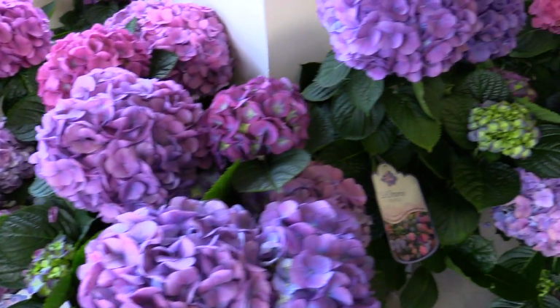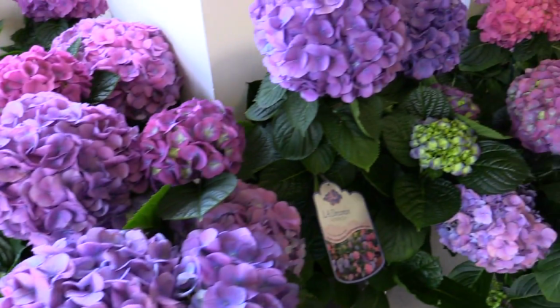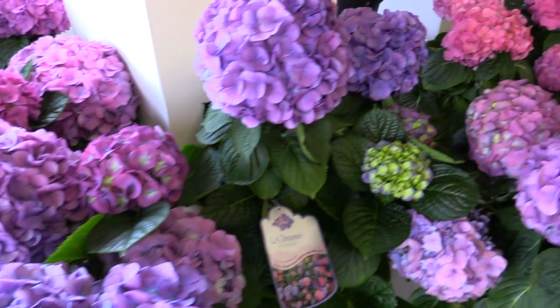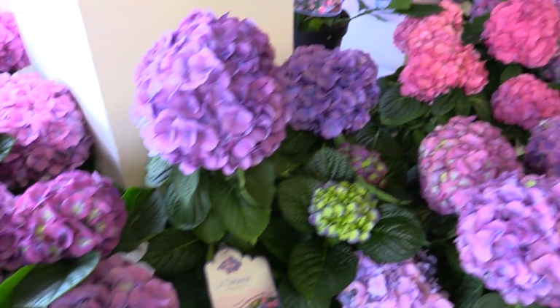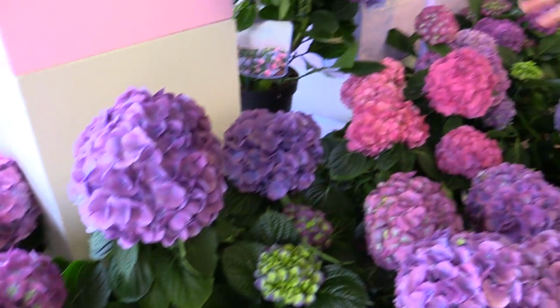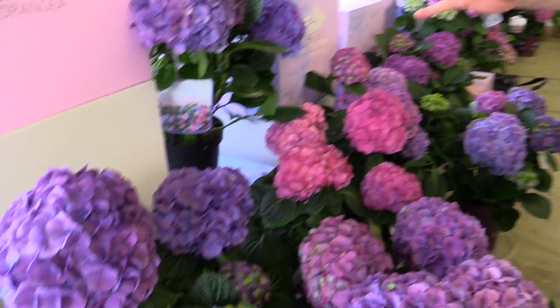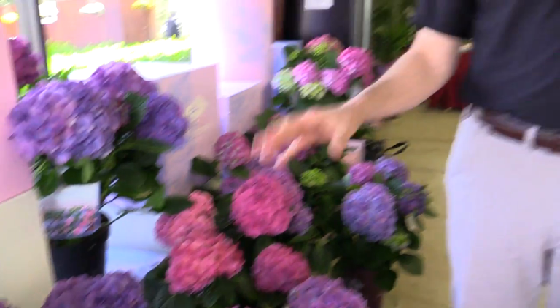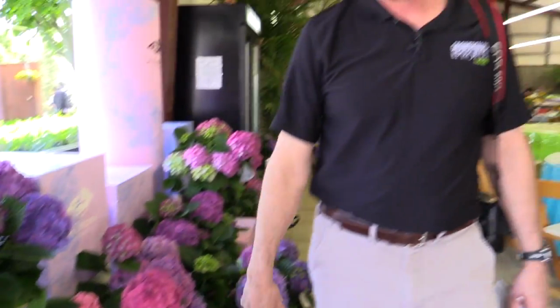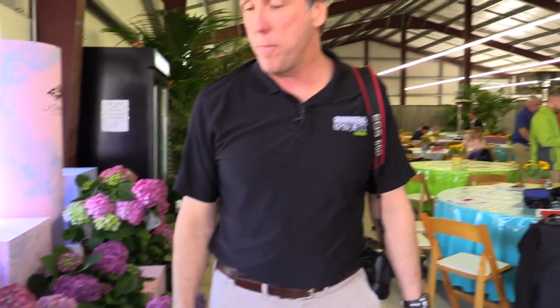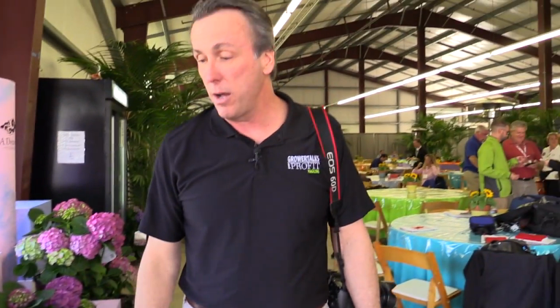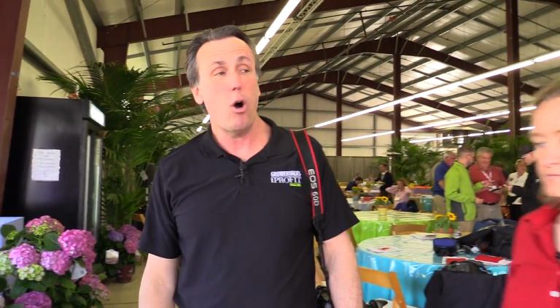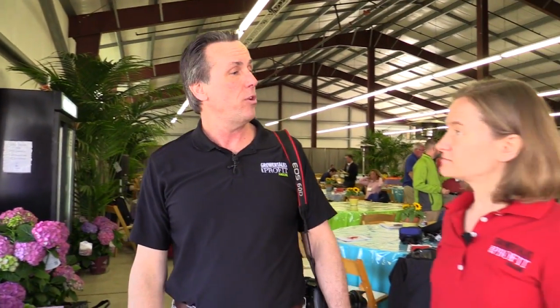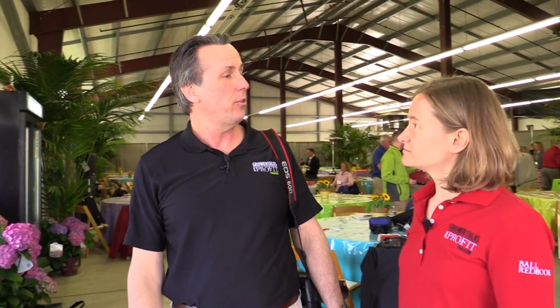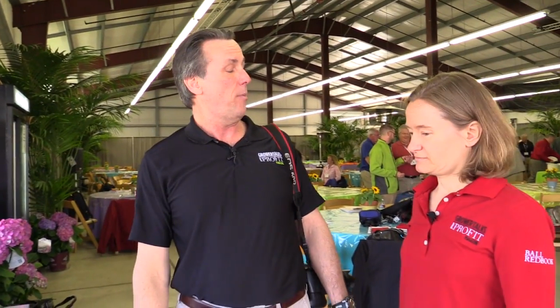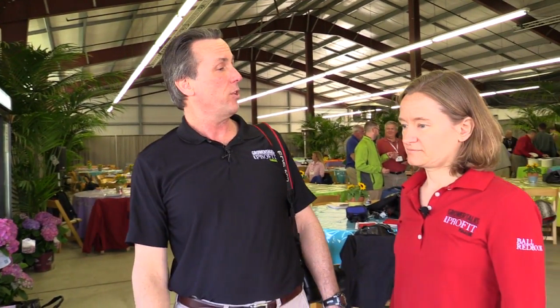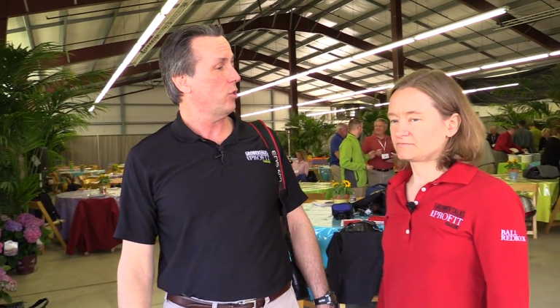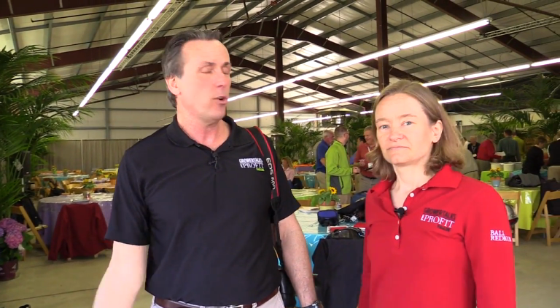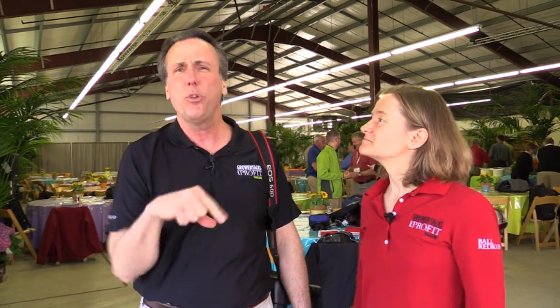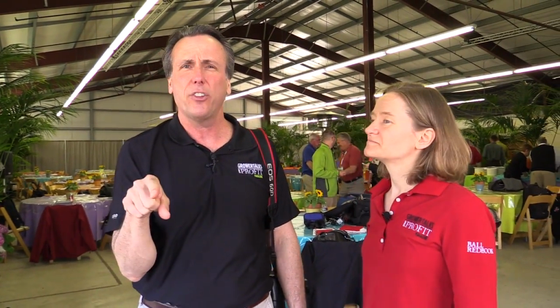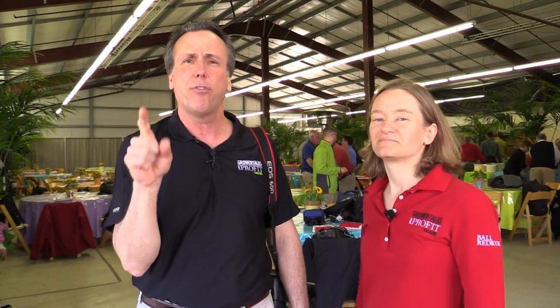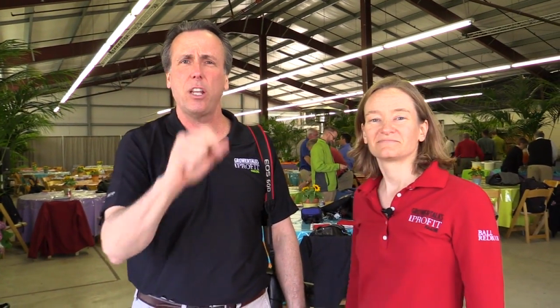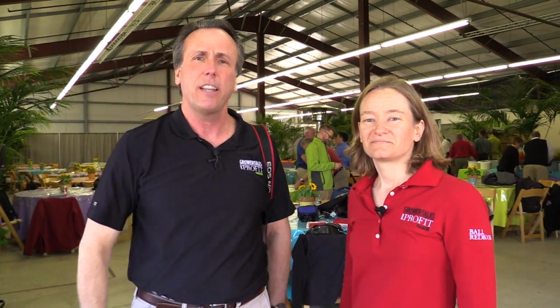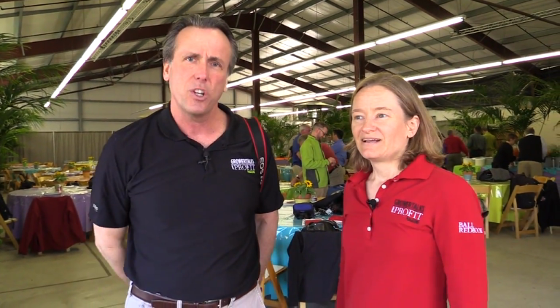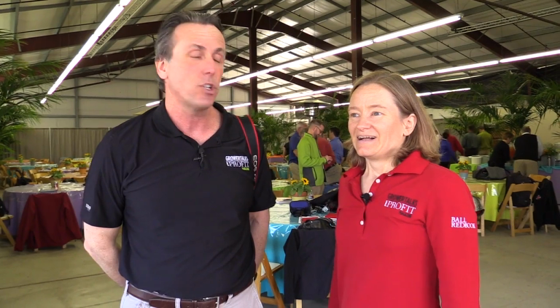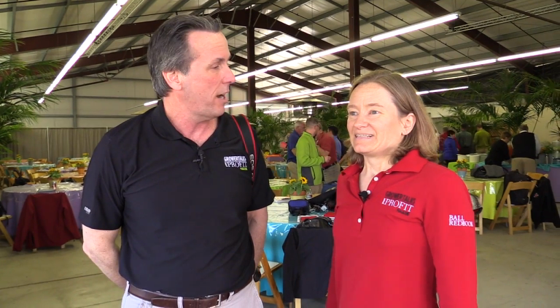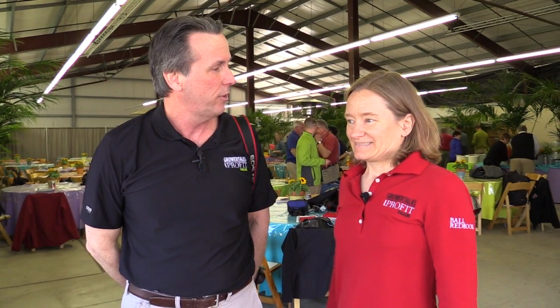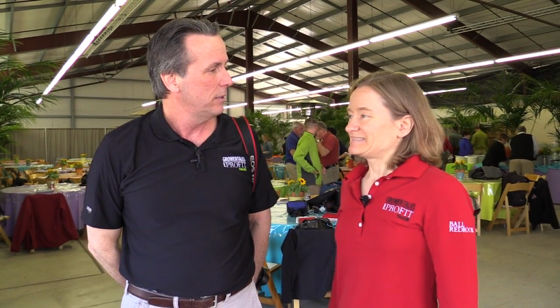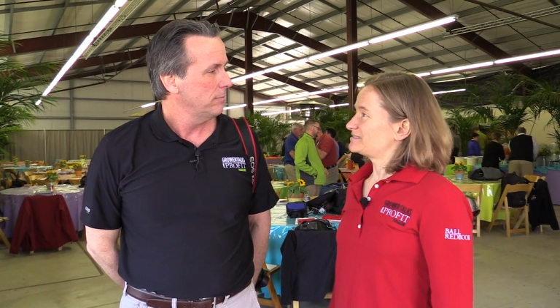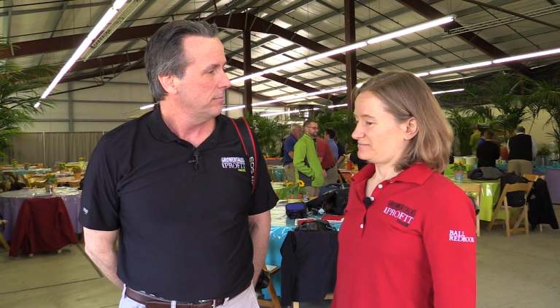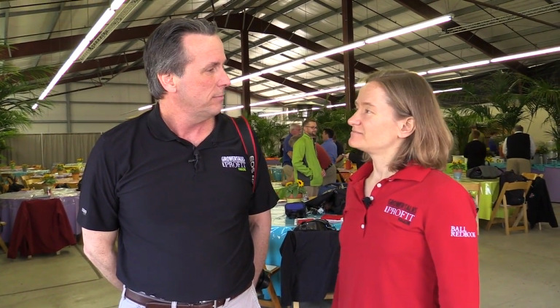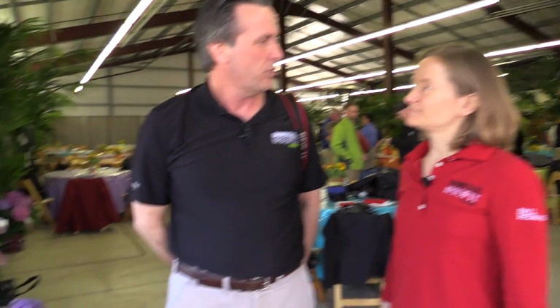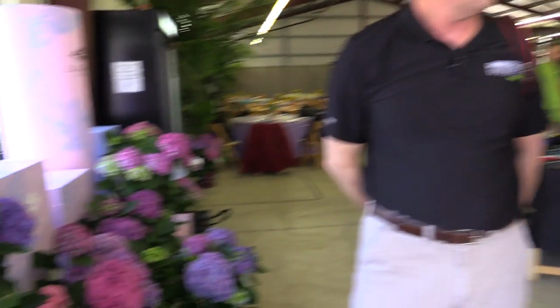So that's the new introduction from Ball Ornamentals here at the Ball Horticultural Company during the 2014 California Spring Trials. Let's do some more.